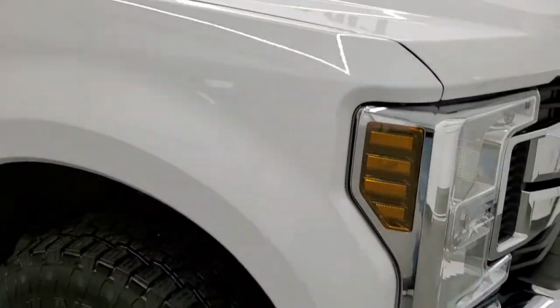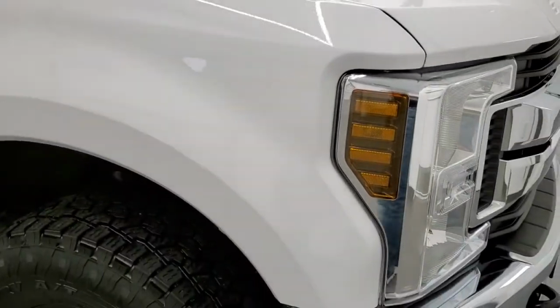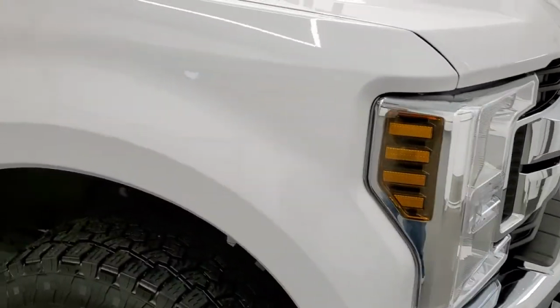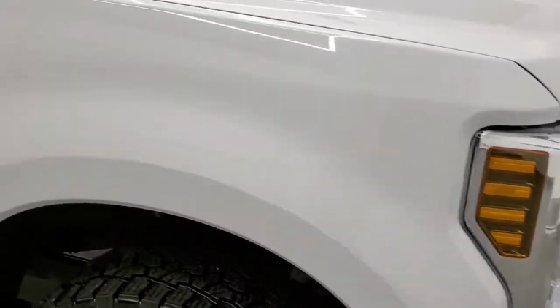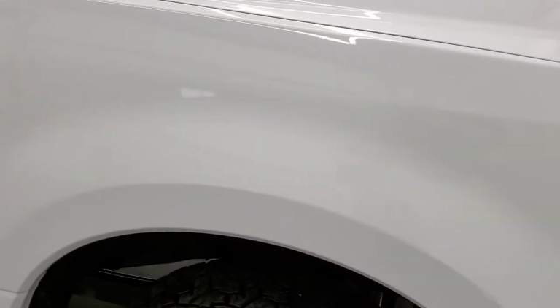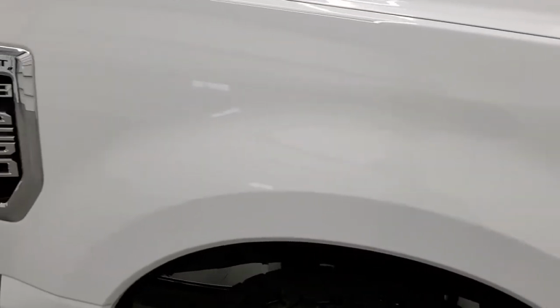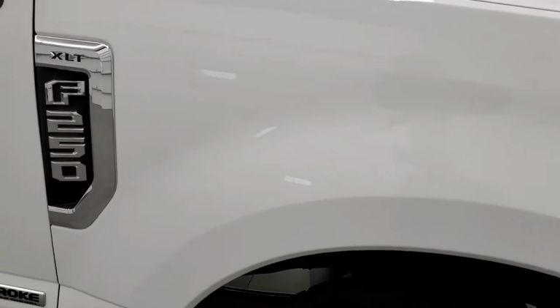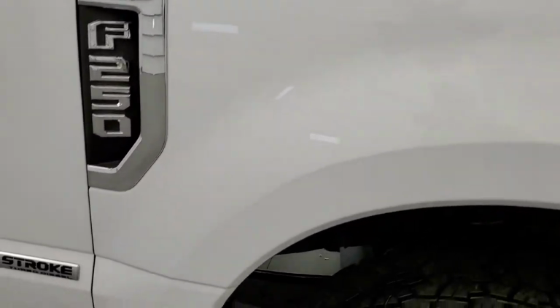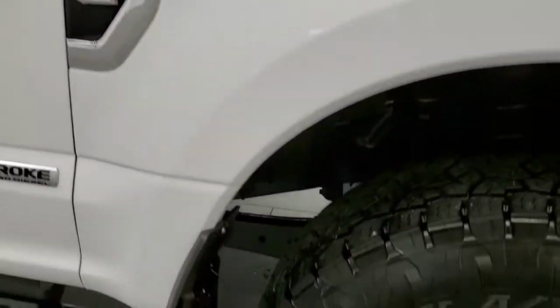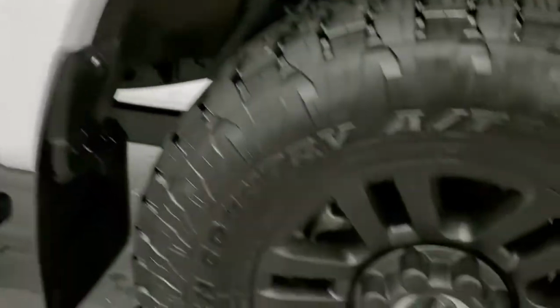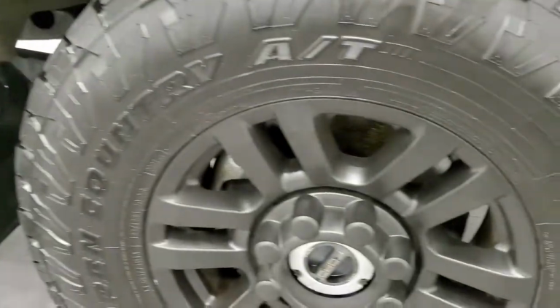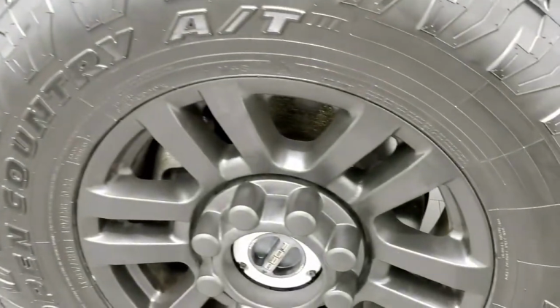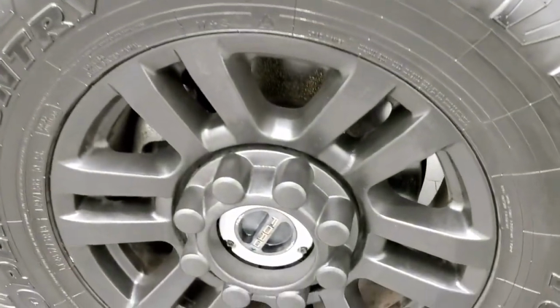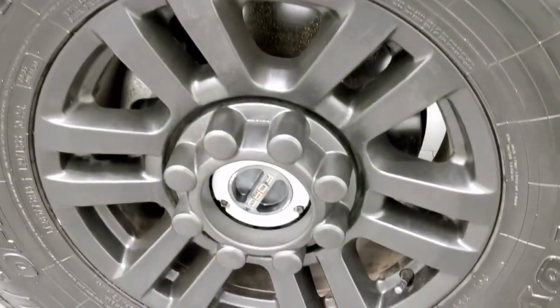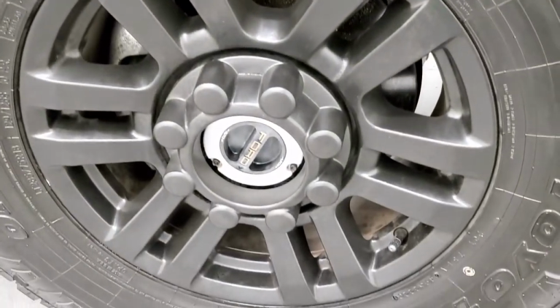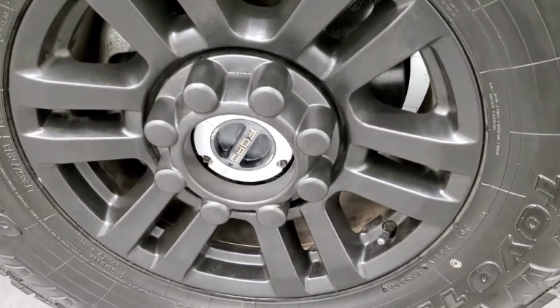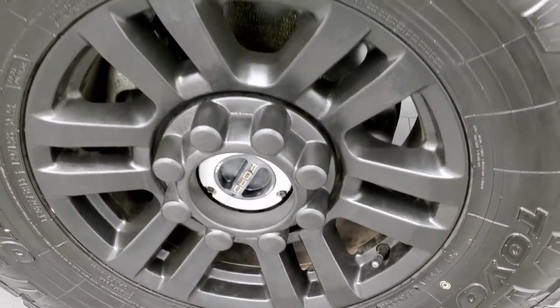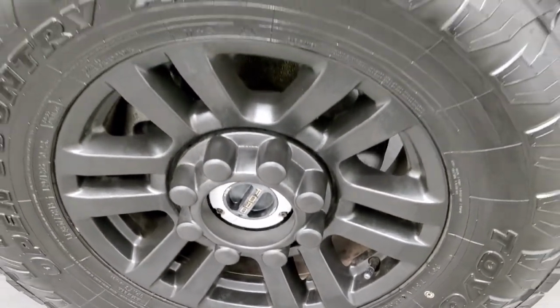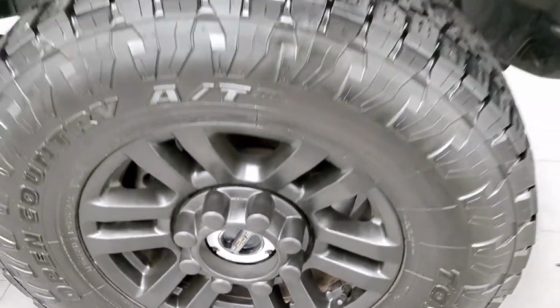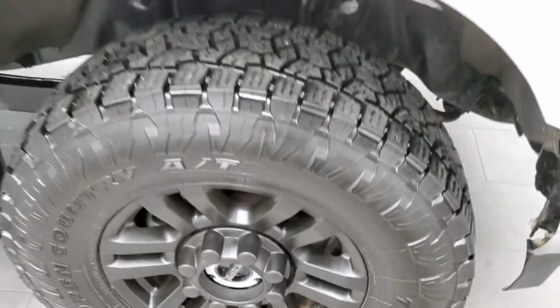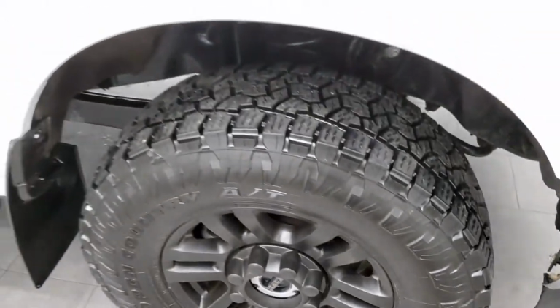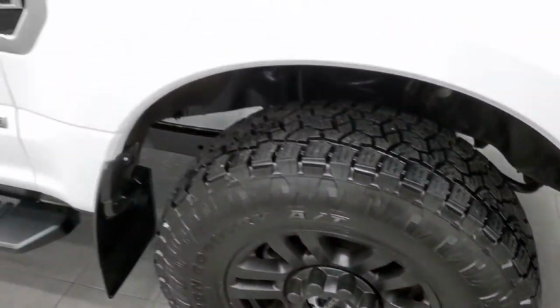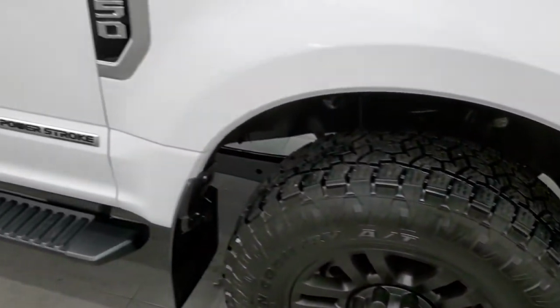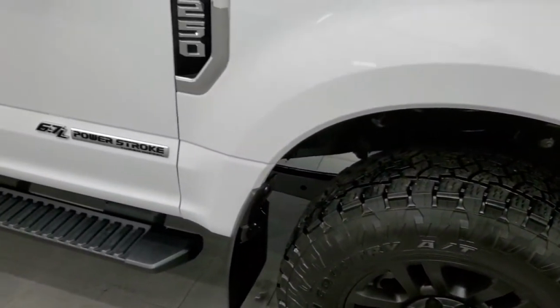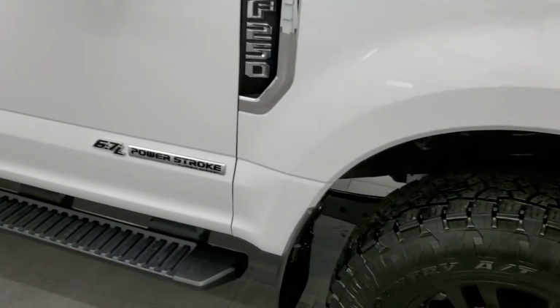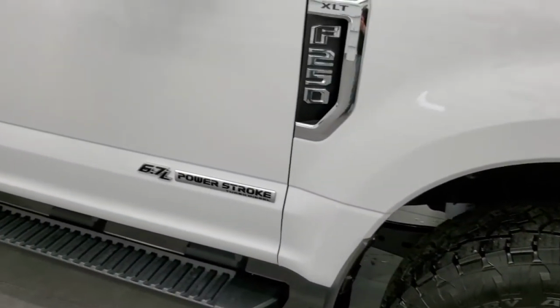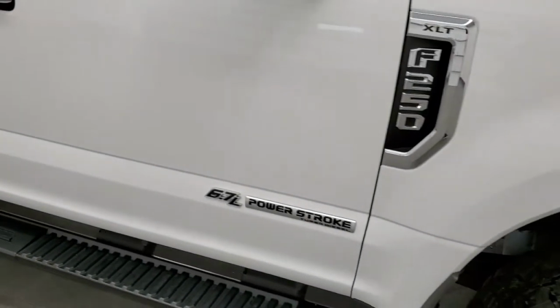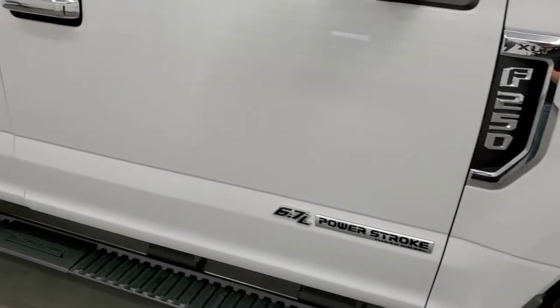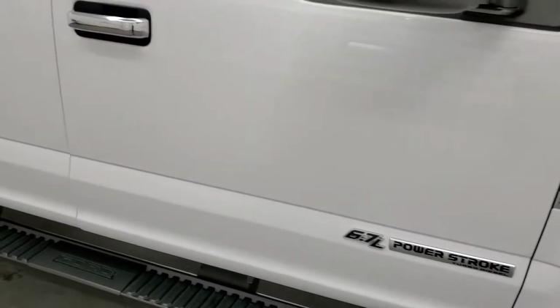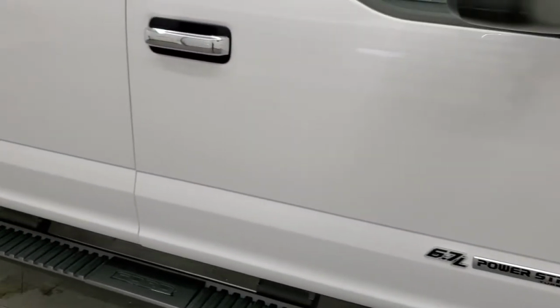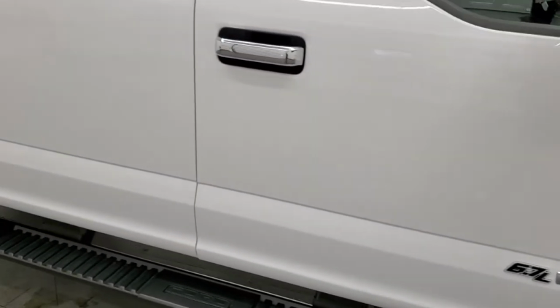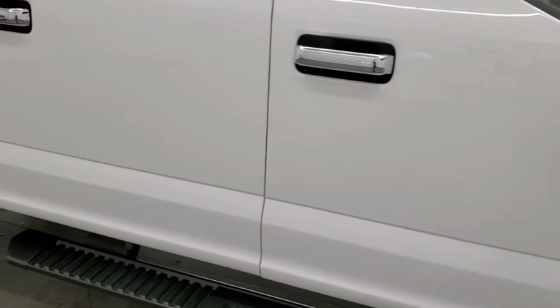The passenger side front fender is in excellent condition as well, and the passenger side rim has no major scuffs or scrapes. As you go down this side of the truck, take note of how clean the body is and how reflective and mirror-like that paint is.